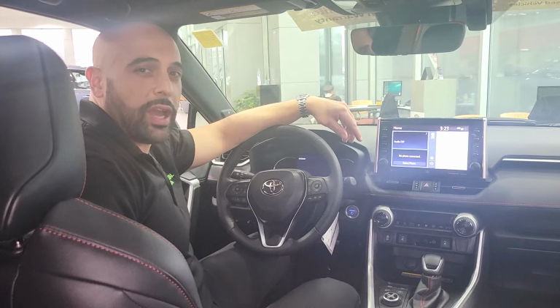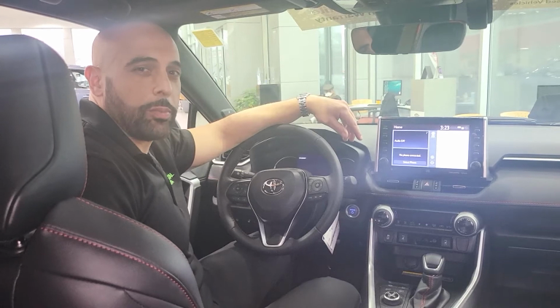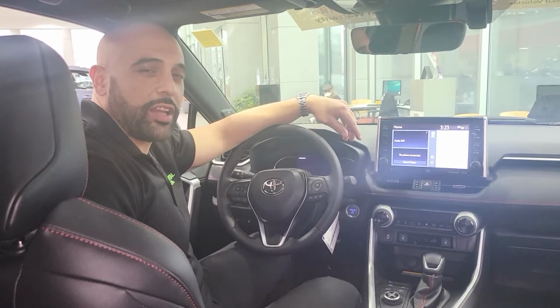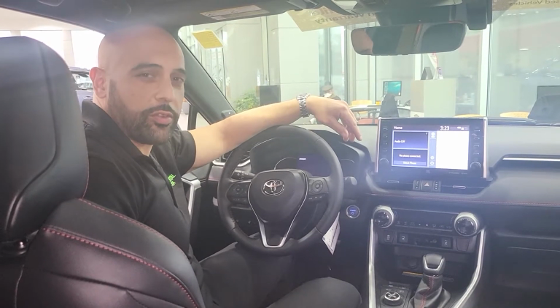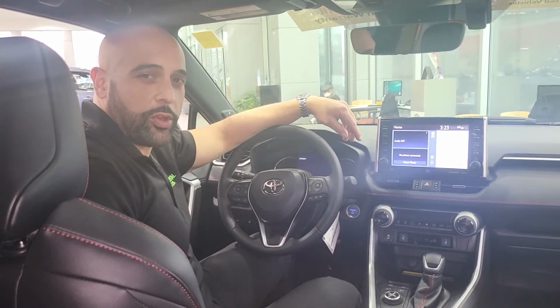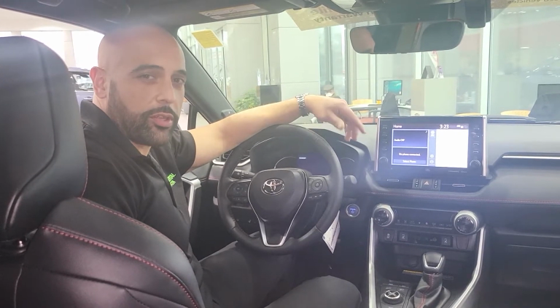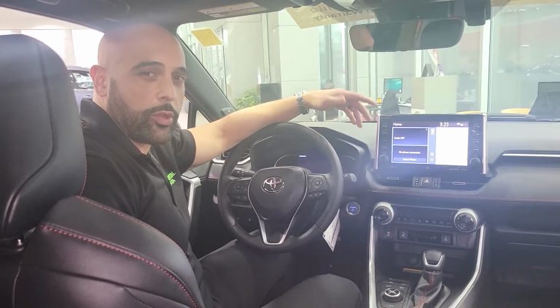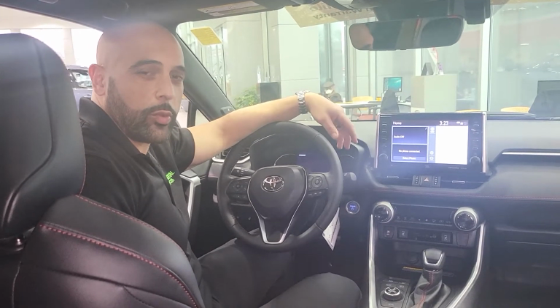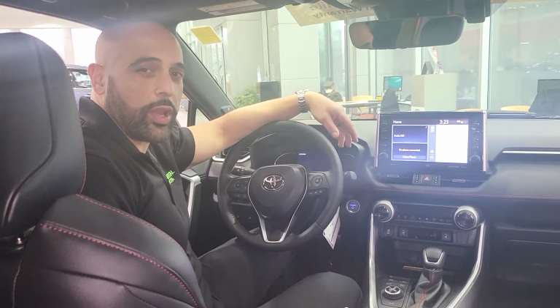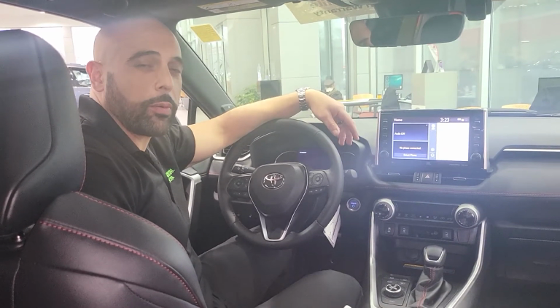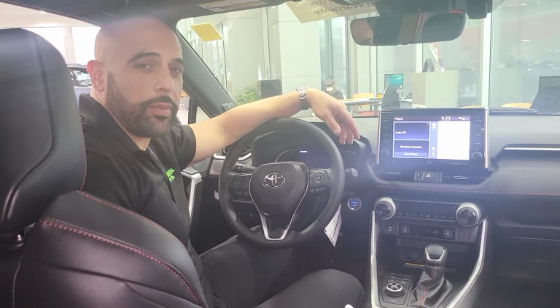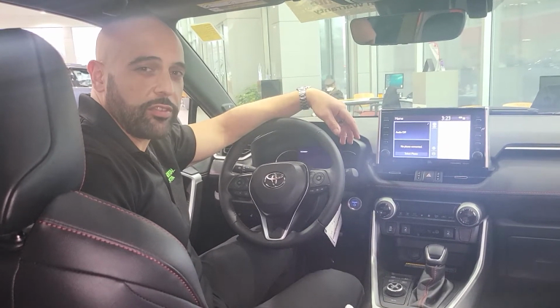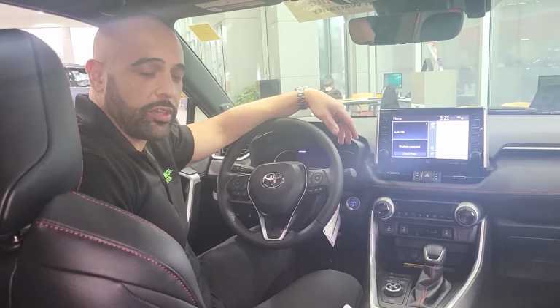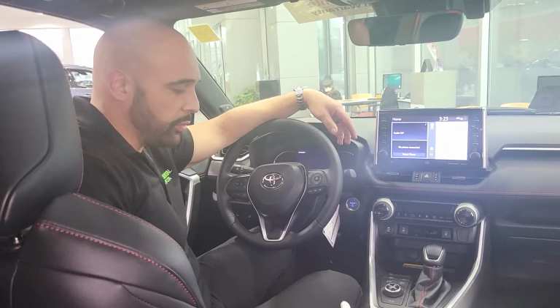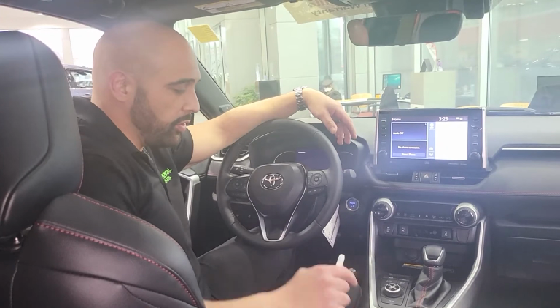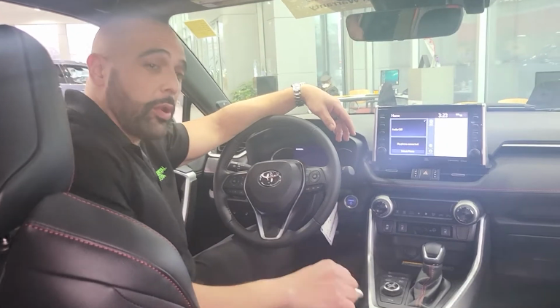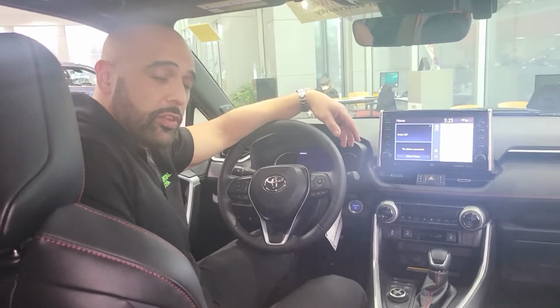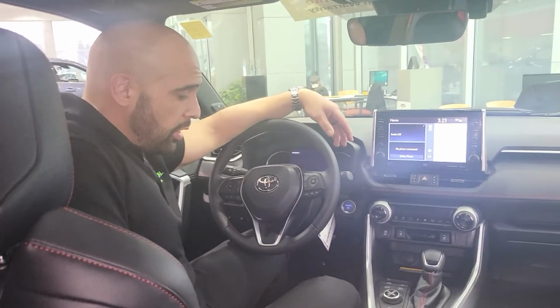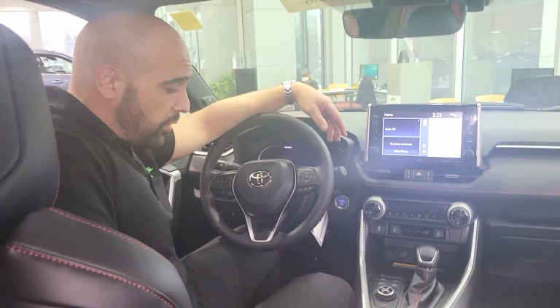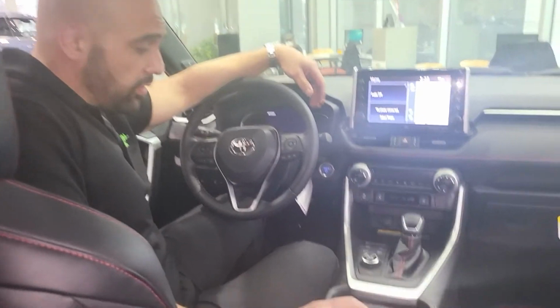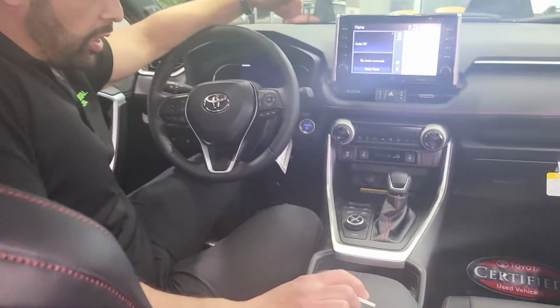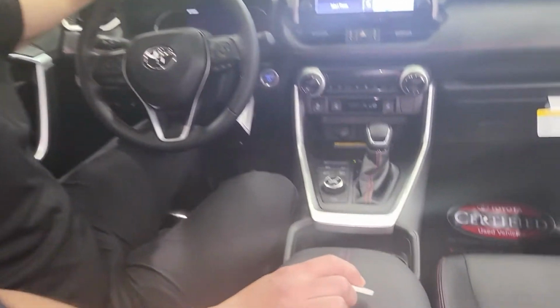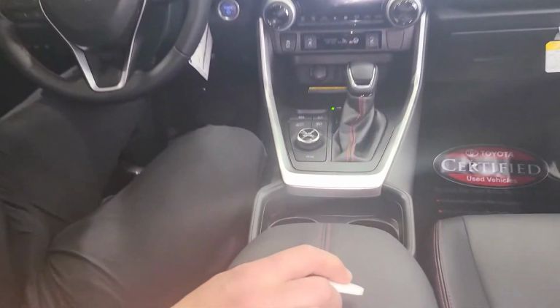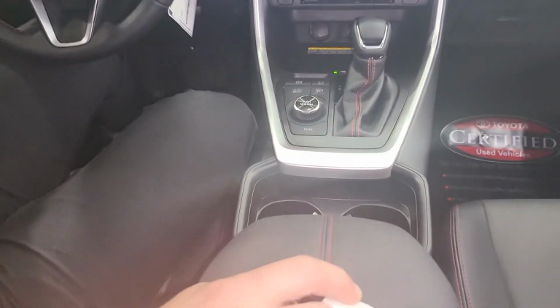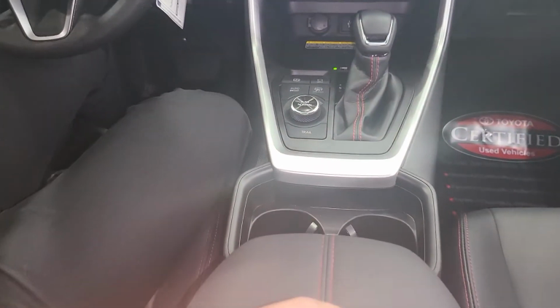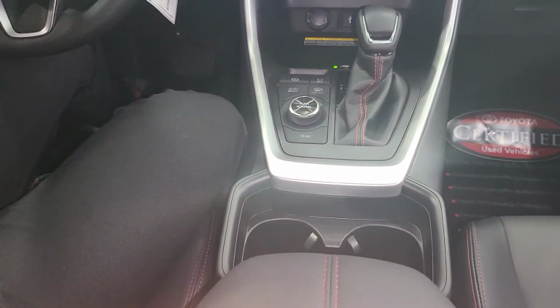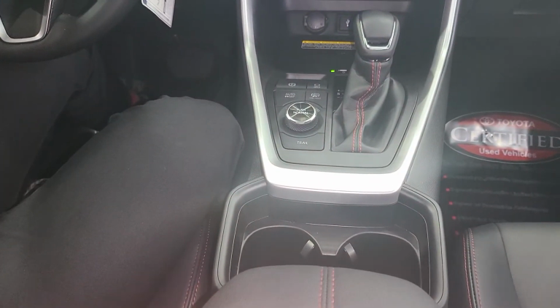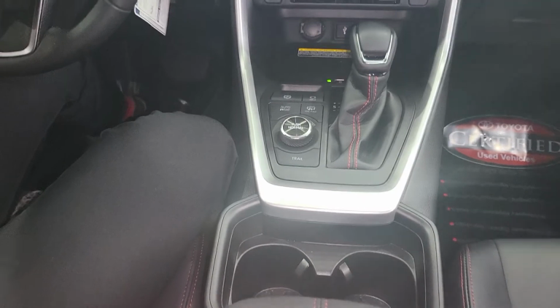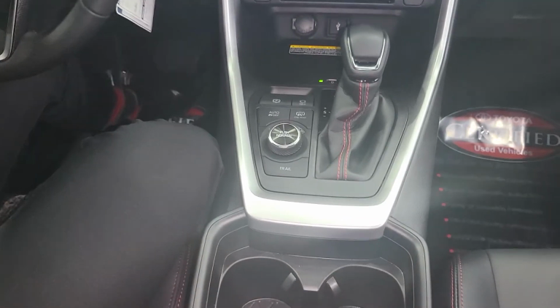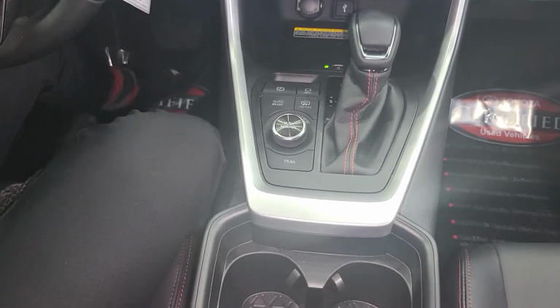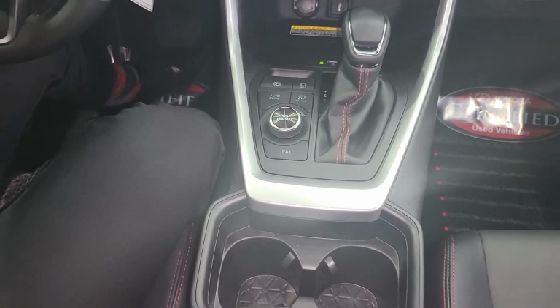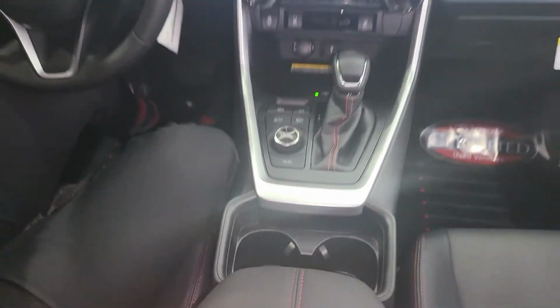Hi, this is Bo with Continental Toyota. I'm here in this 2021 RAV4 Prime XSE. We're going to take you through the different modes: the electric vehicle mode, hybrid mode, charging mode, and the auto EVHV.